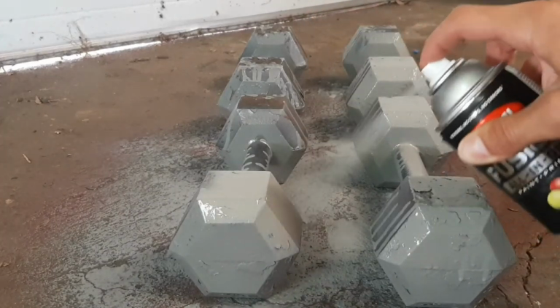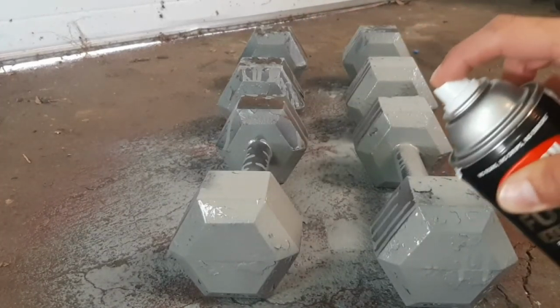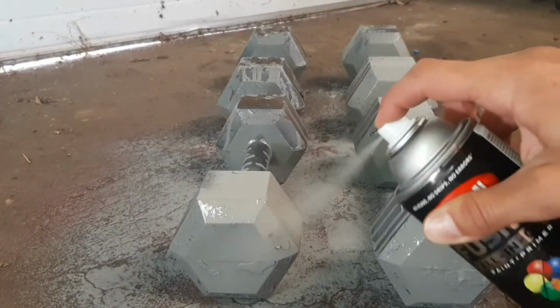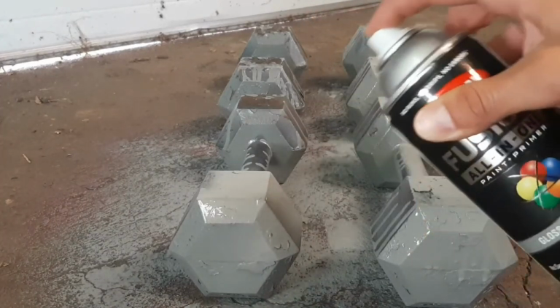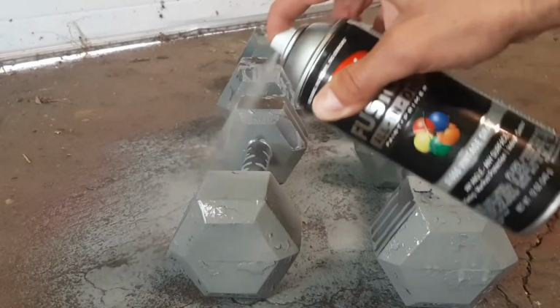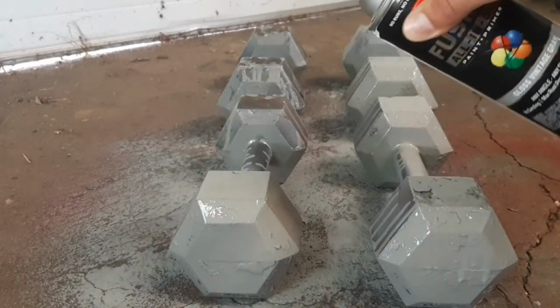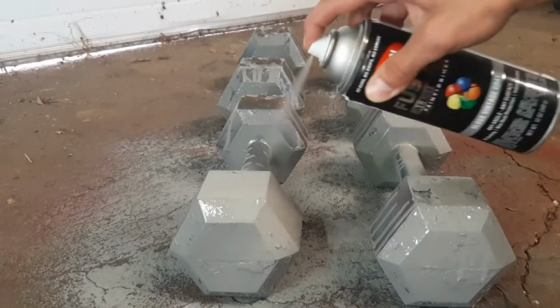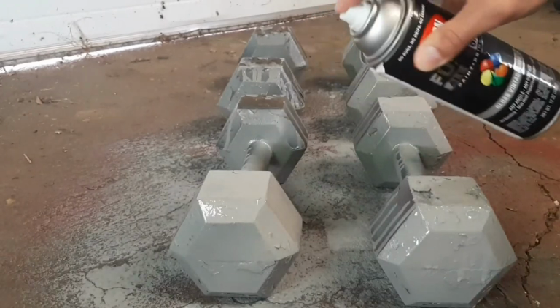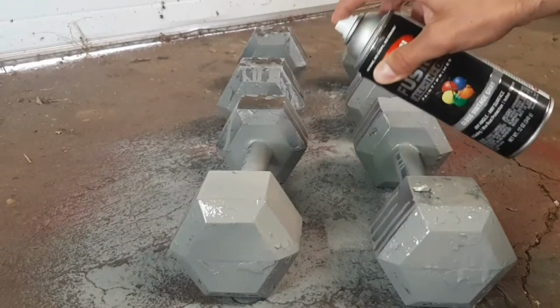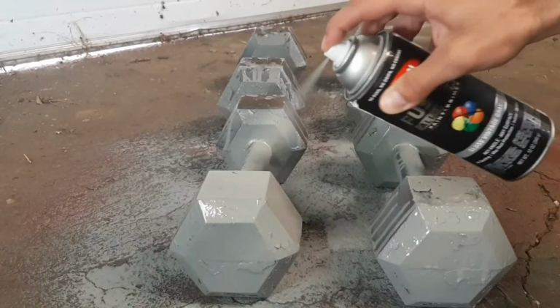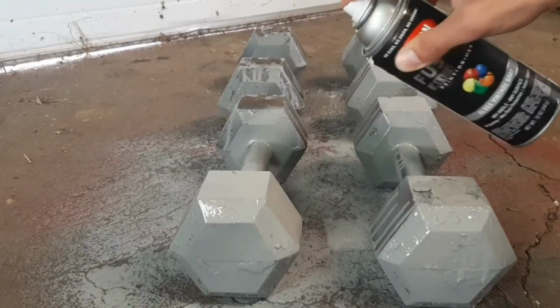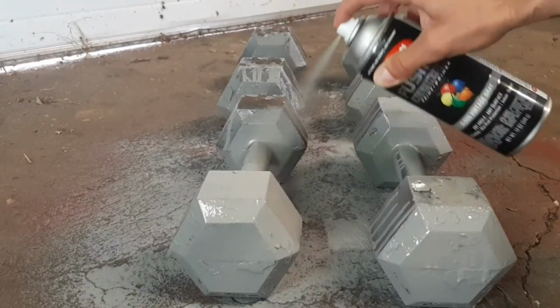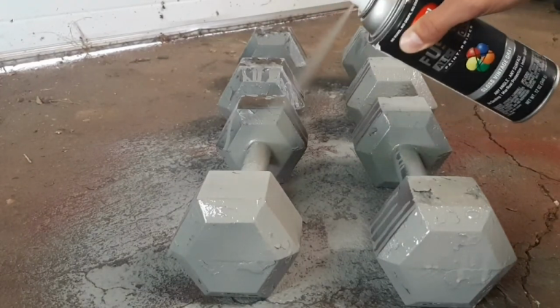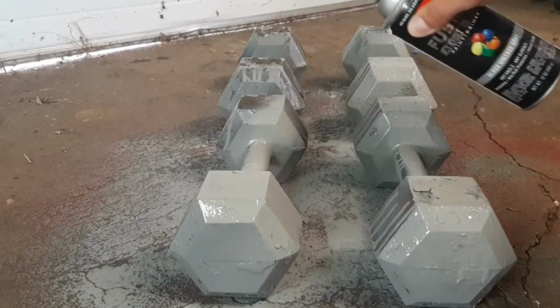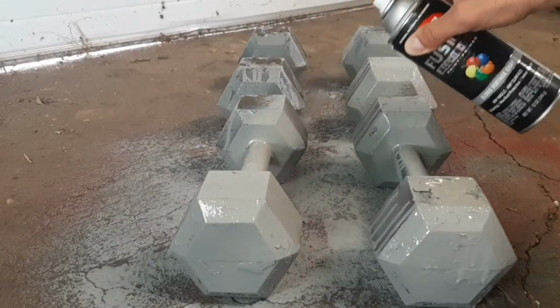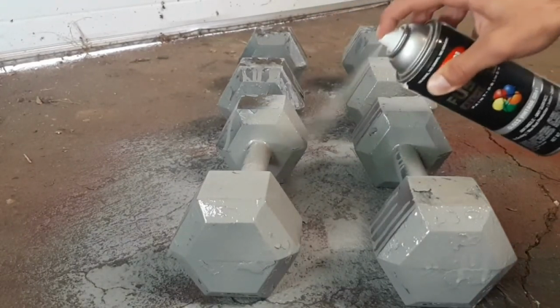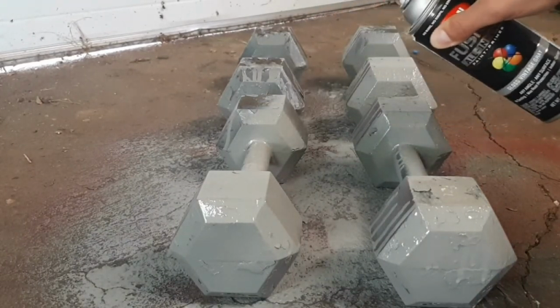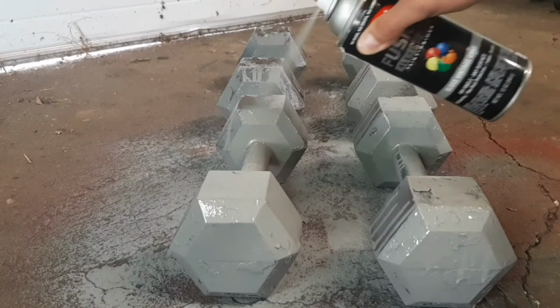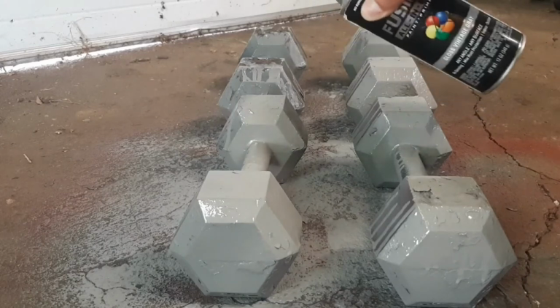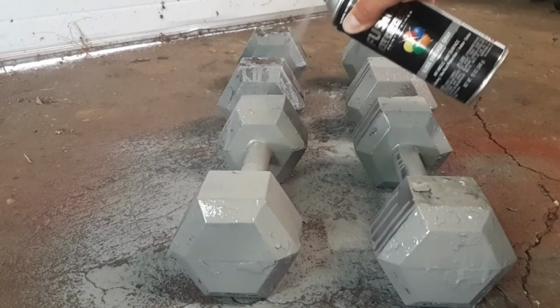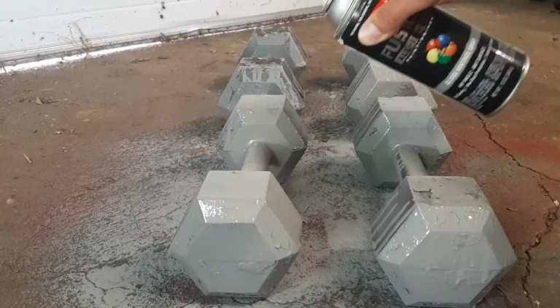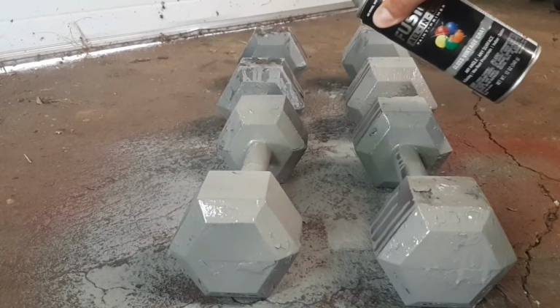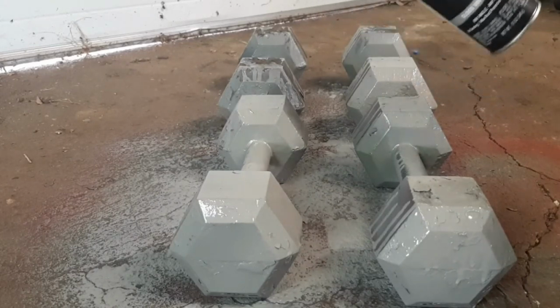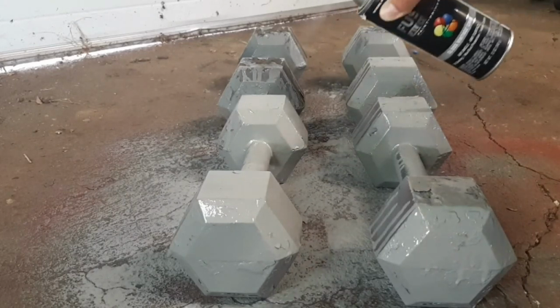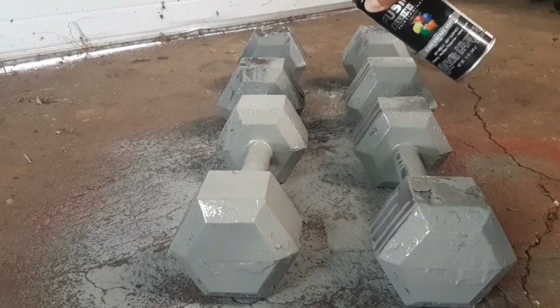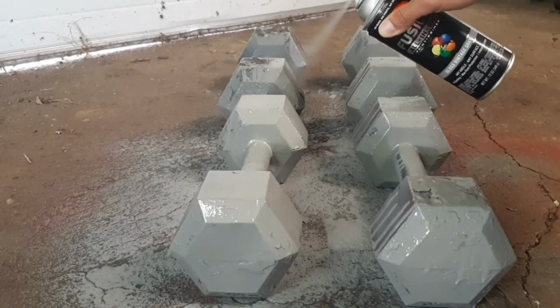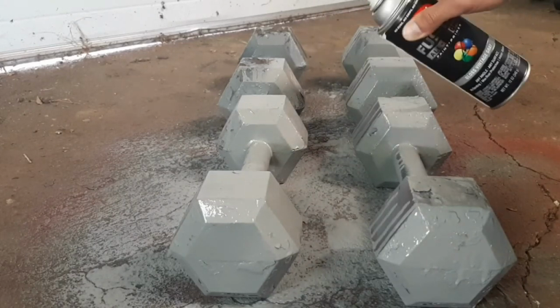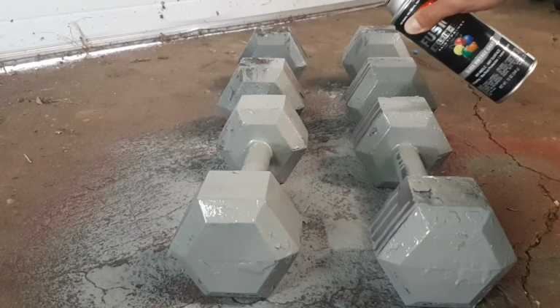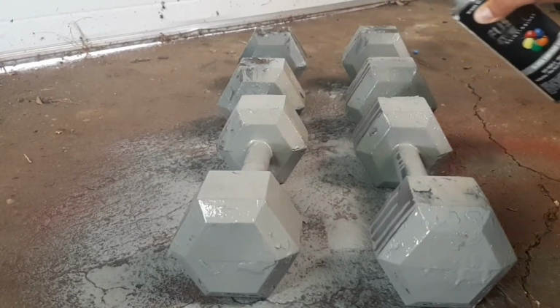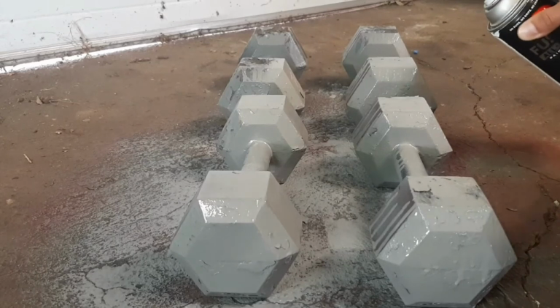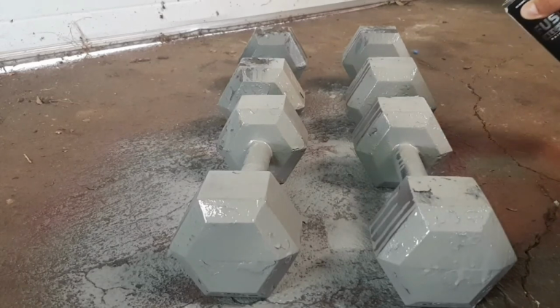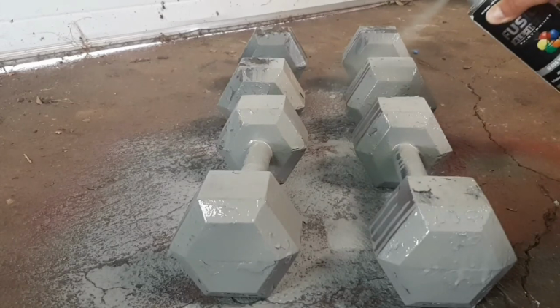Remember to always use spray paint in an area where the air is ventilated. I'm in a garage with a door open and several windows open, so I've got plenty of fresh air coming in.